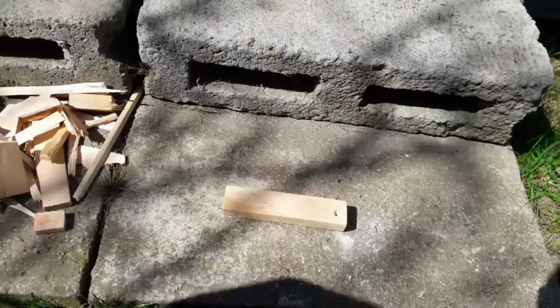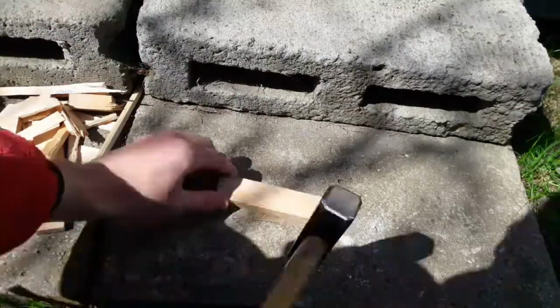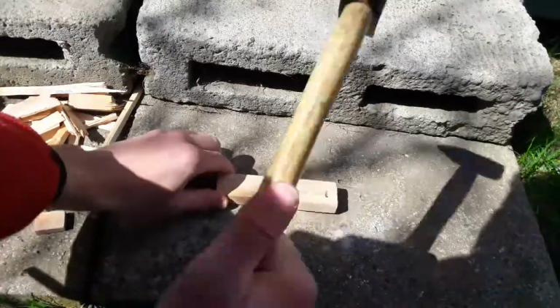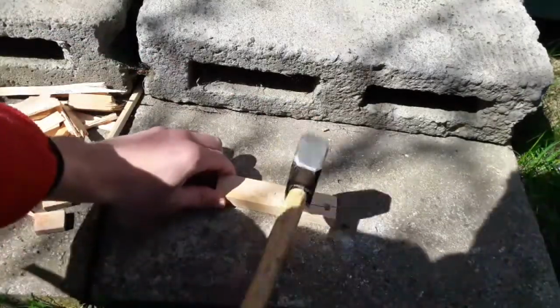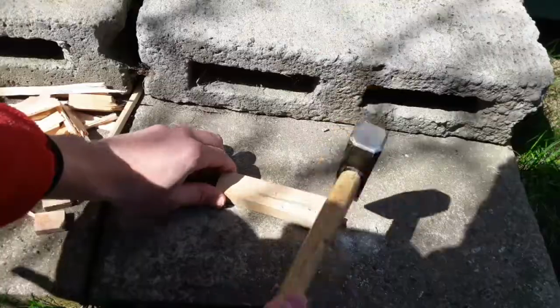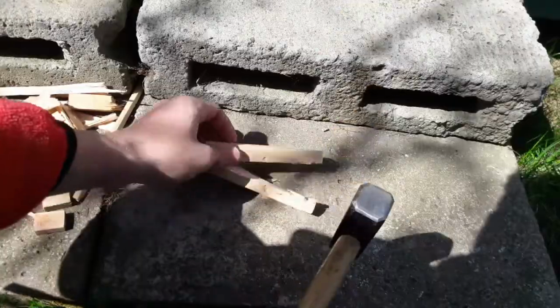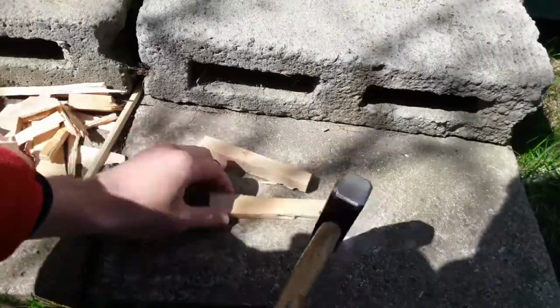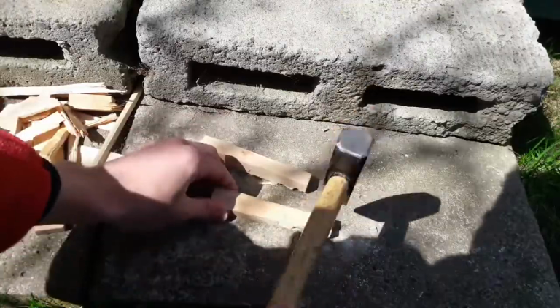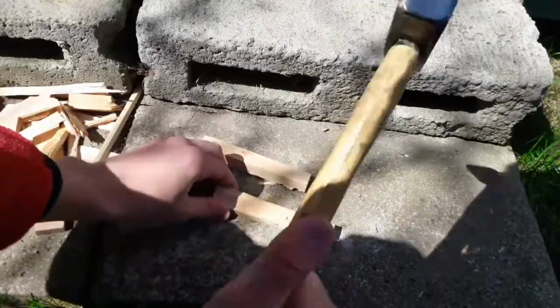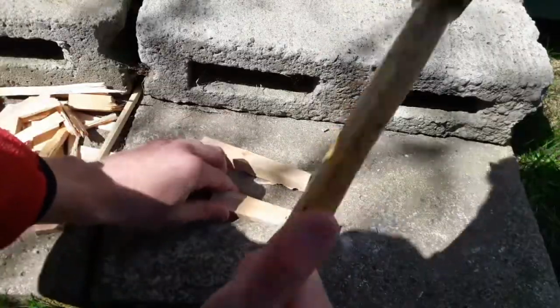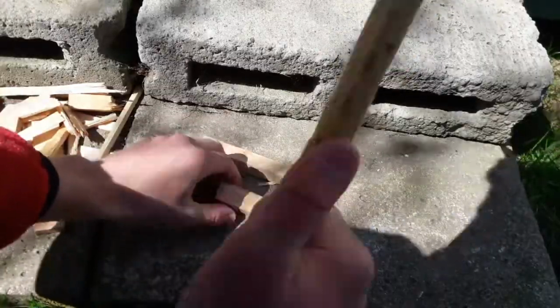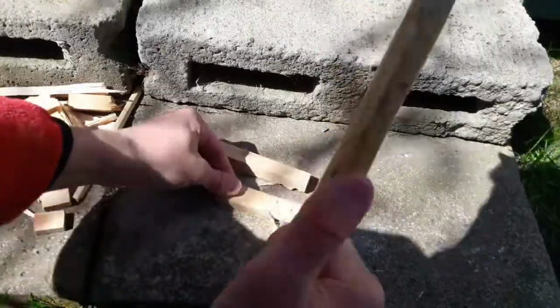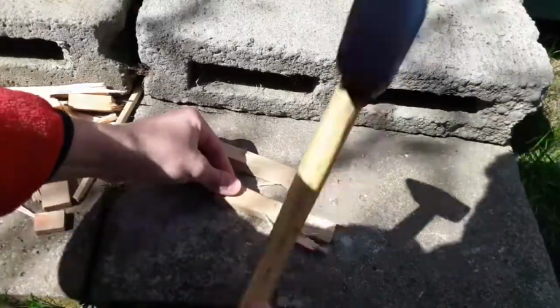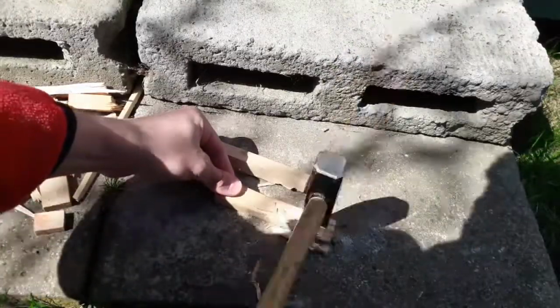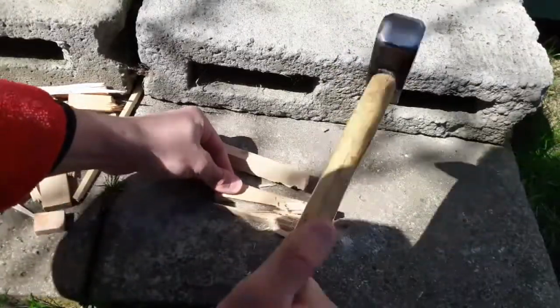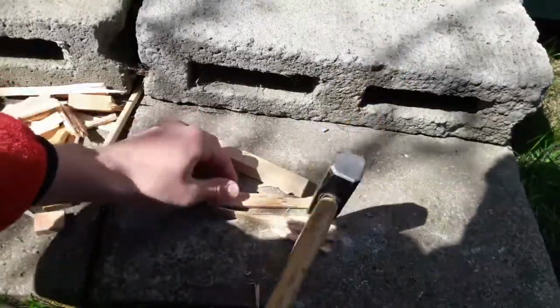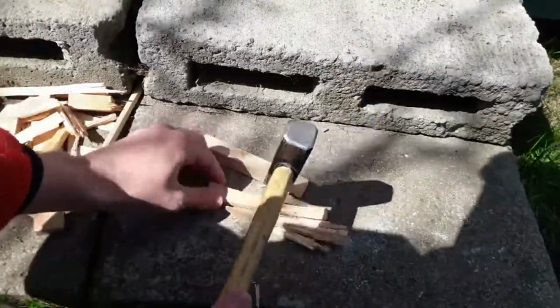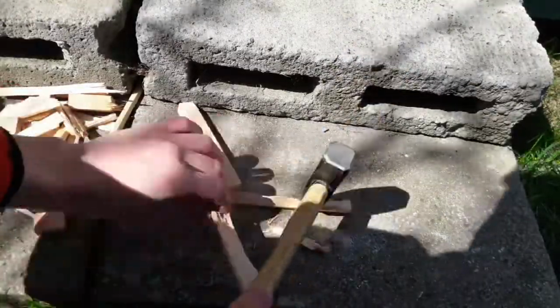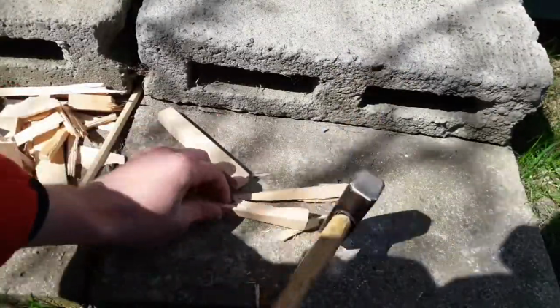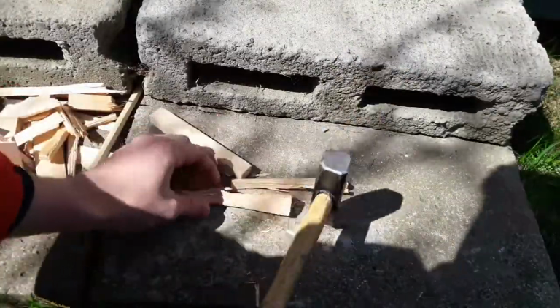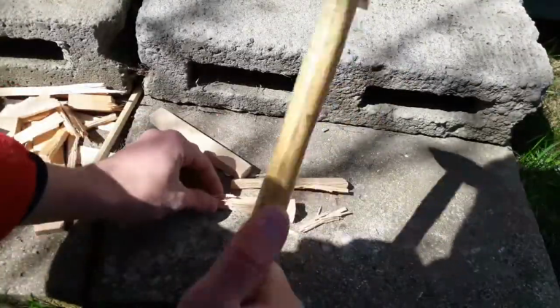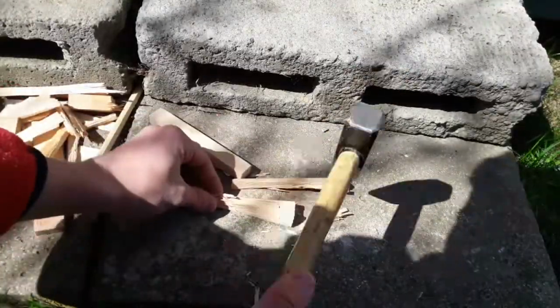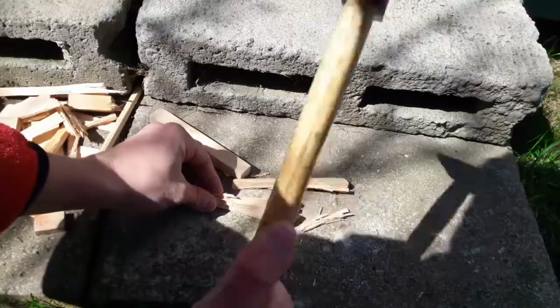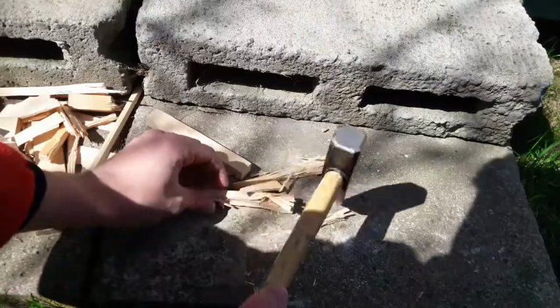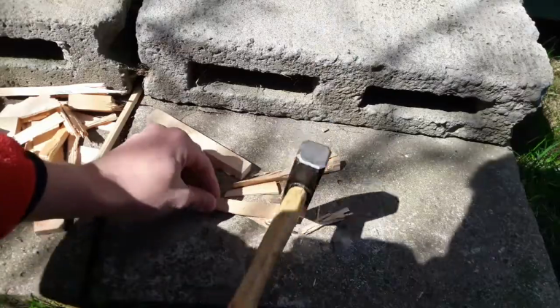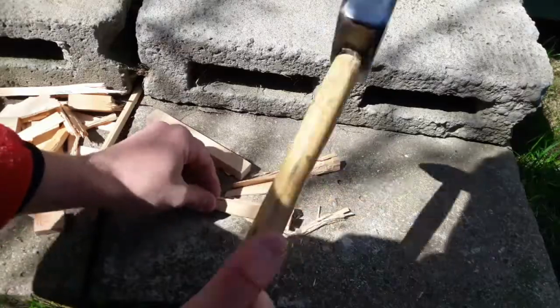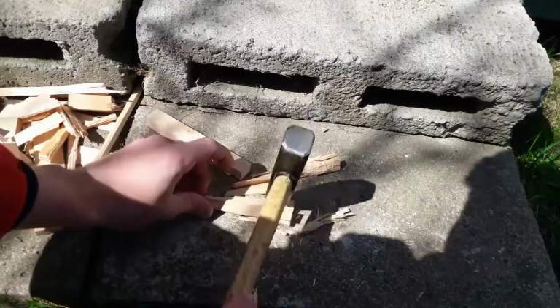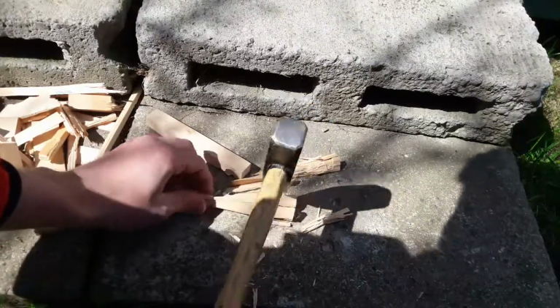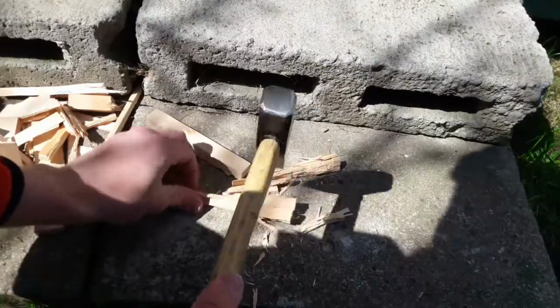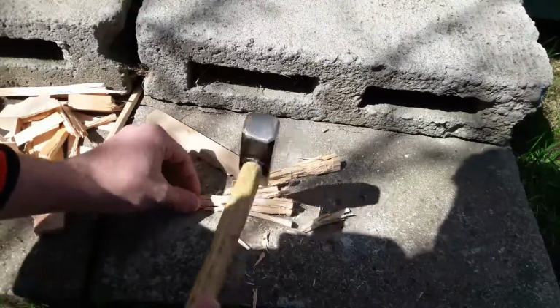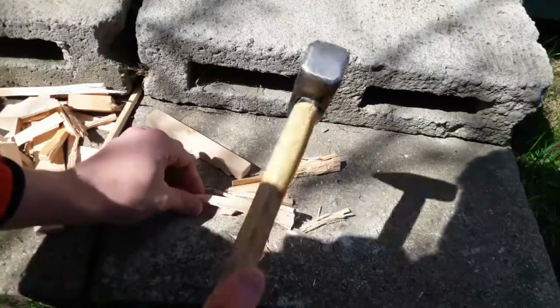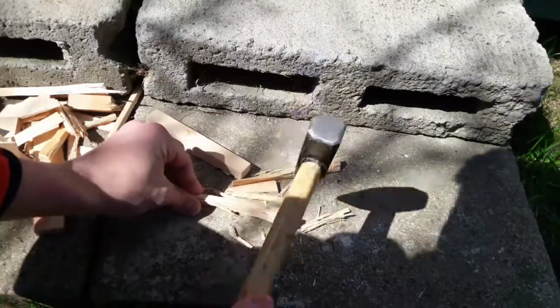I'm starting with cracking some scrap wood, which is a leftover from some previous creations. The size and irregularity of those slivers are really up to you.